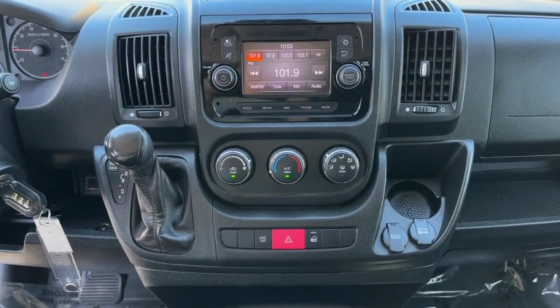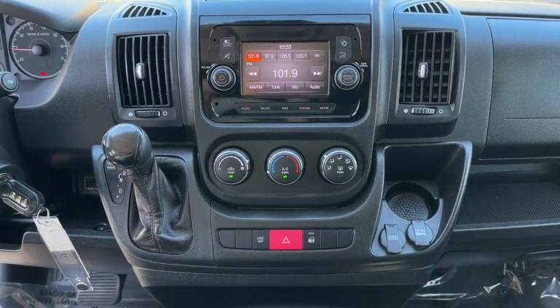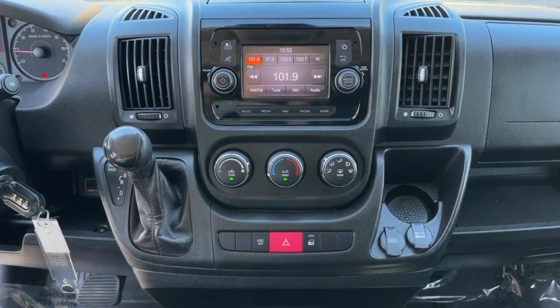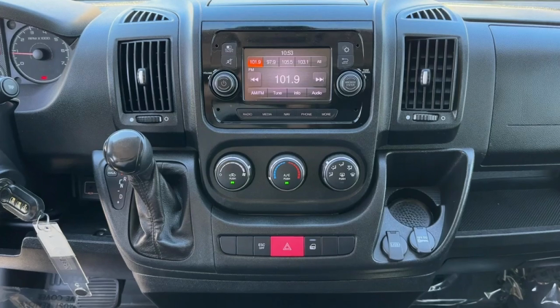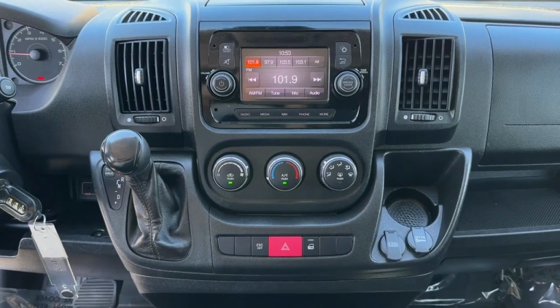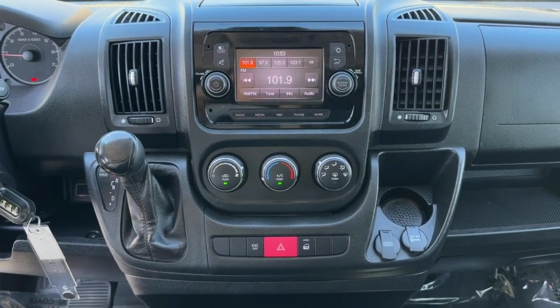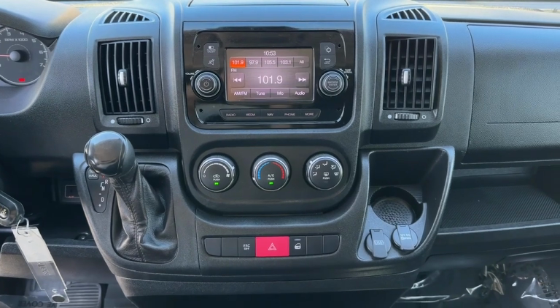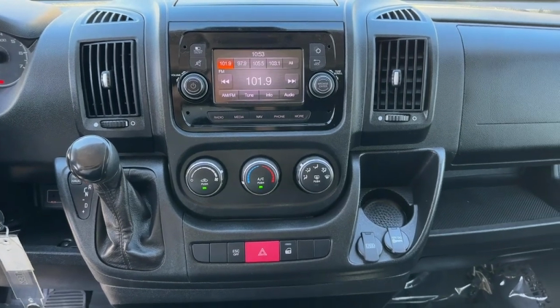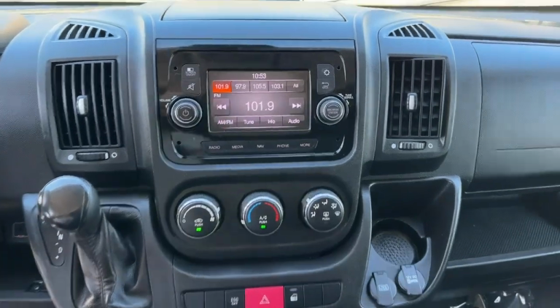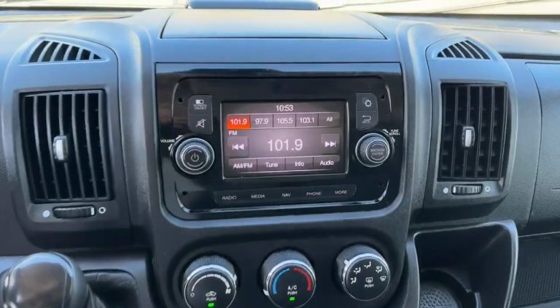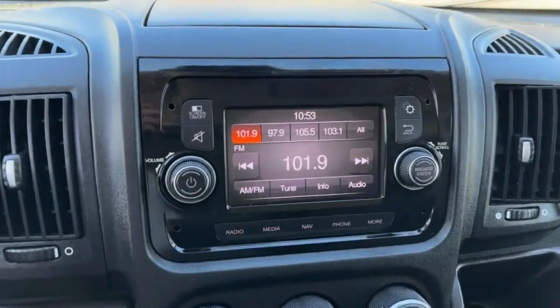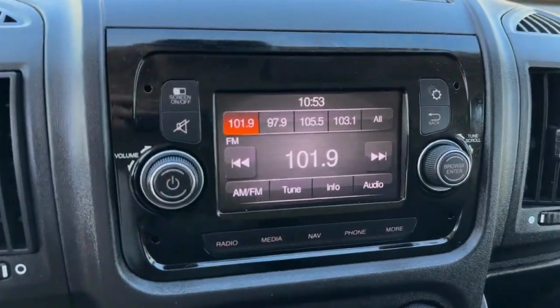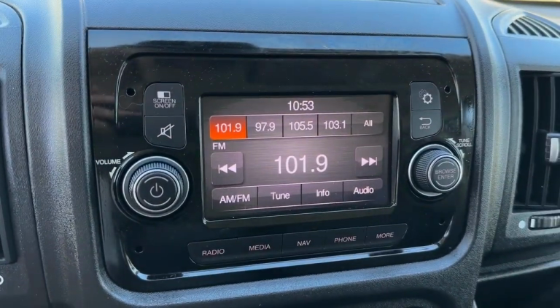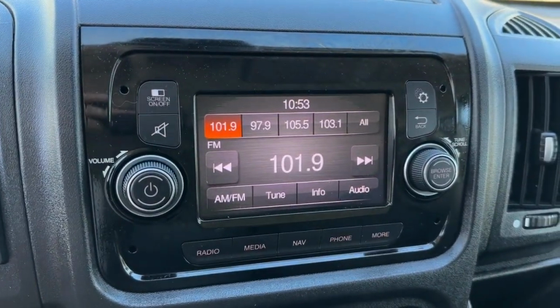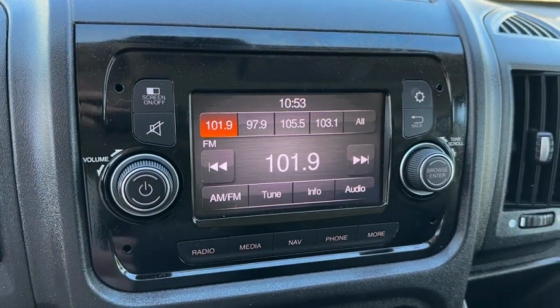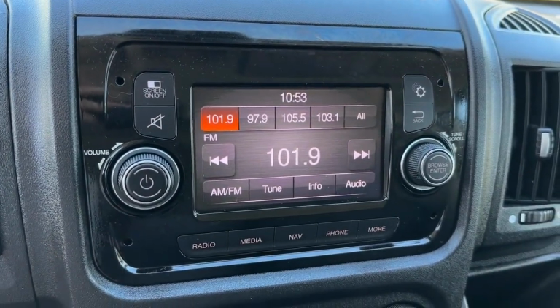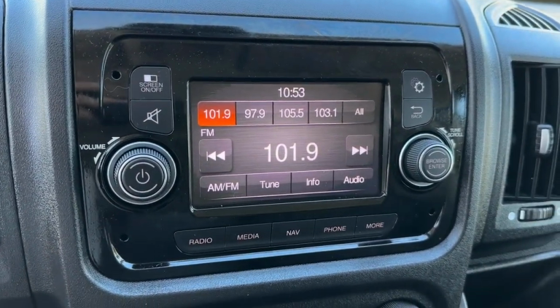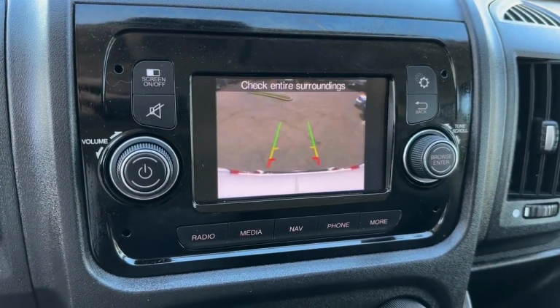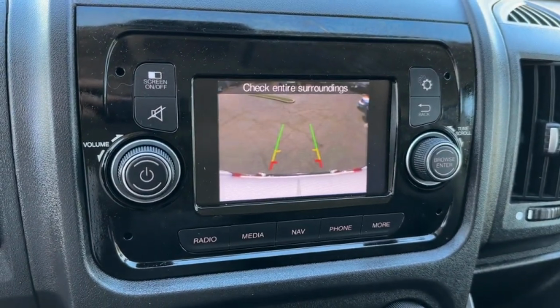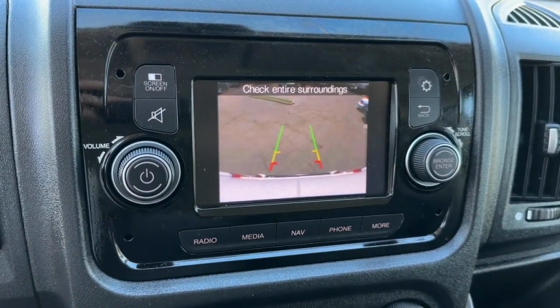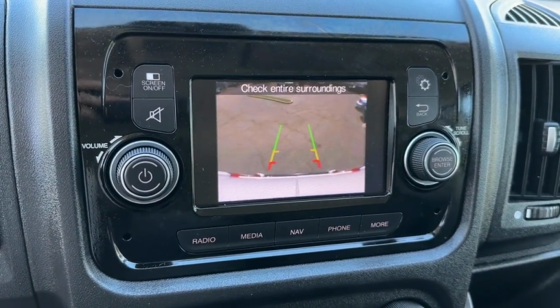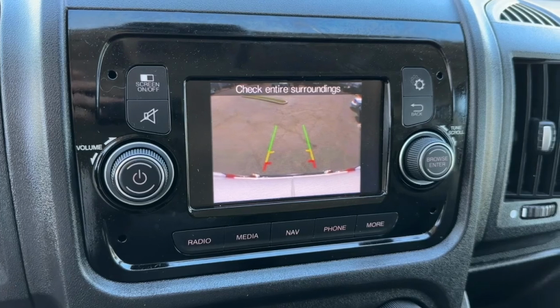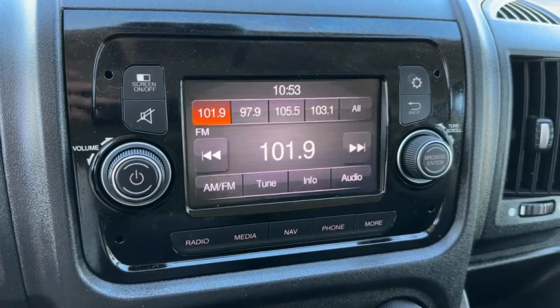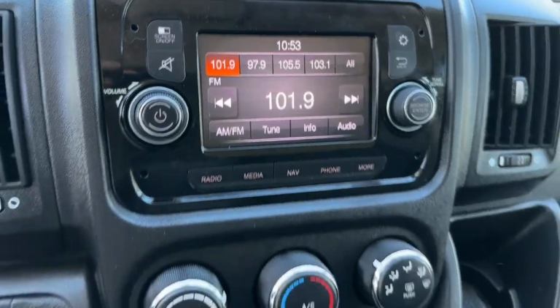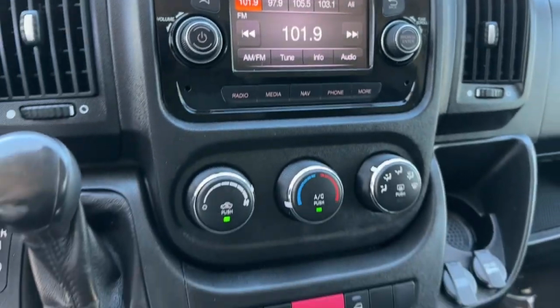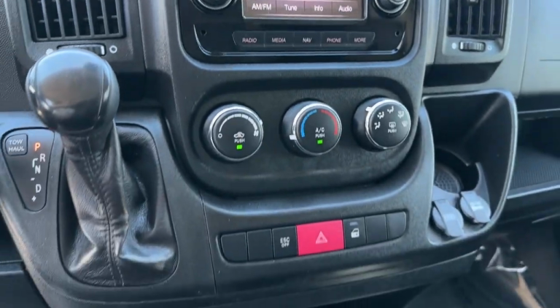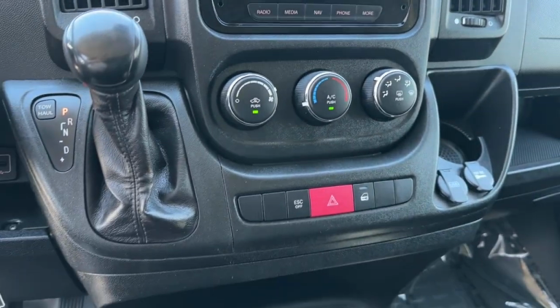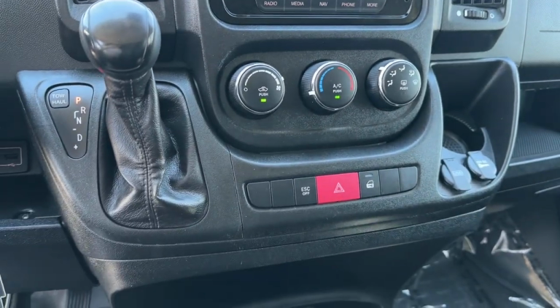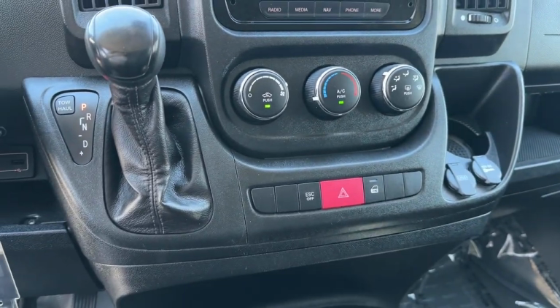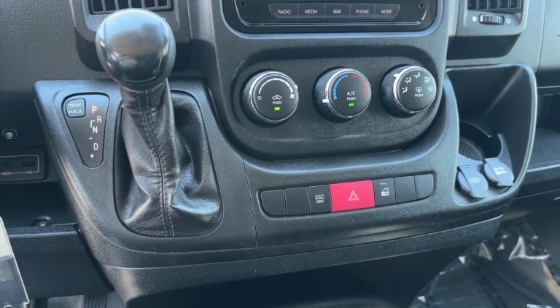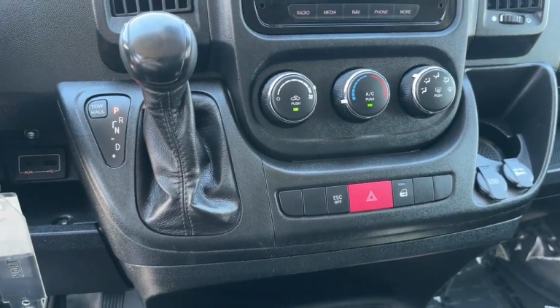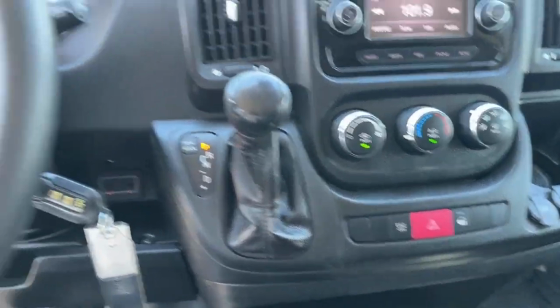Convenience meets comfort in this well-designed Promaster 1500. See for yourself when you take it out for a test drive. Our professional staff looks forward to giving you excellent service.